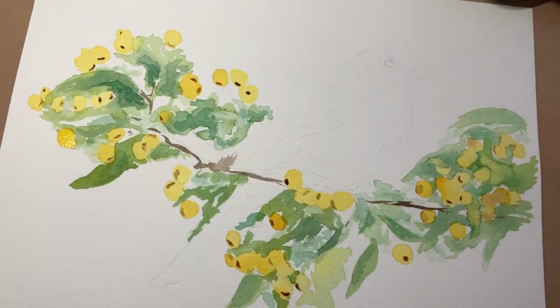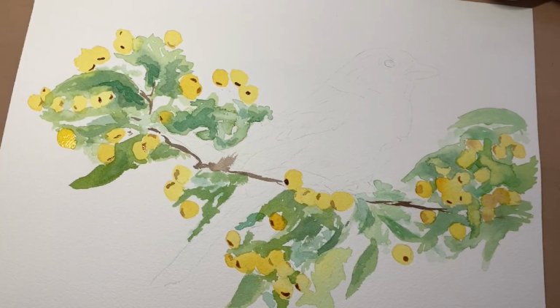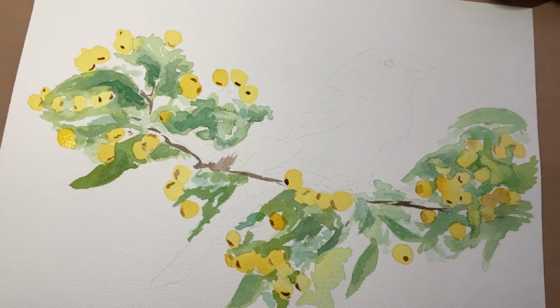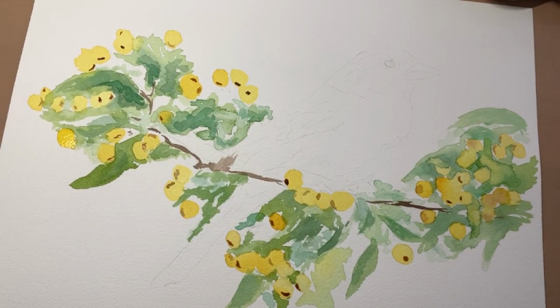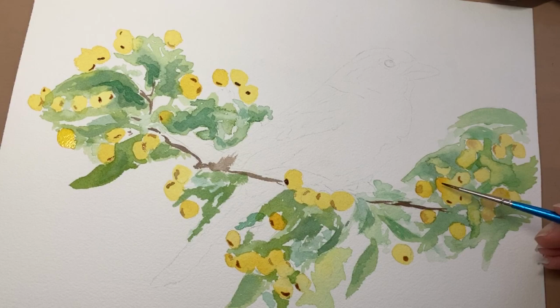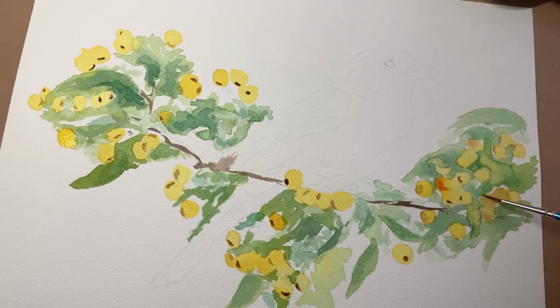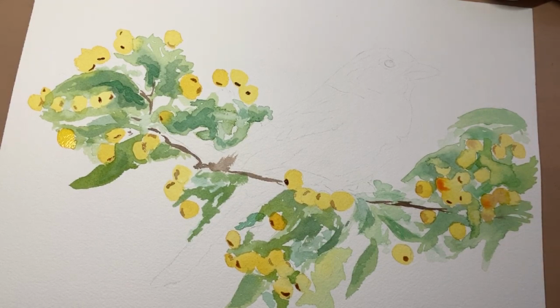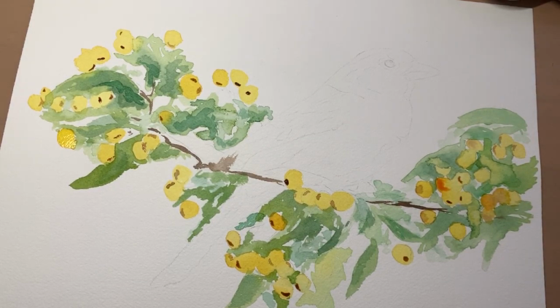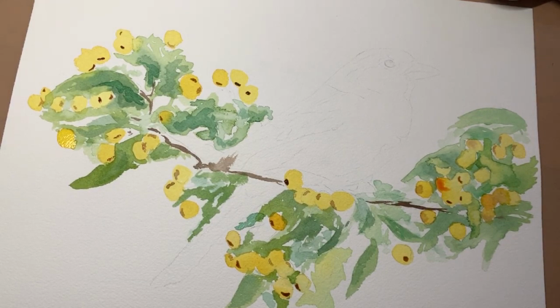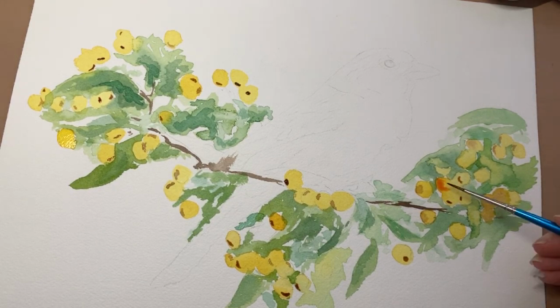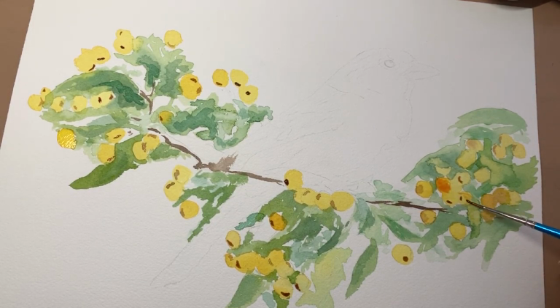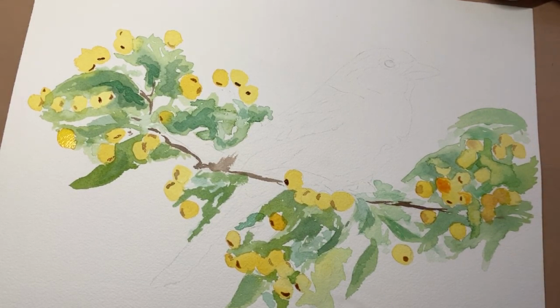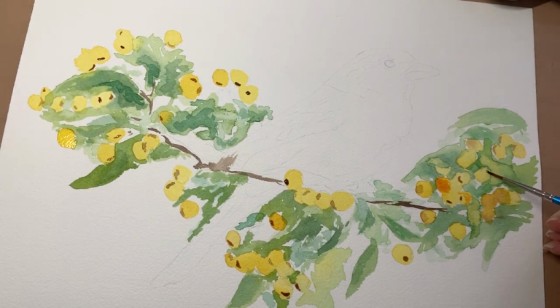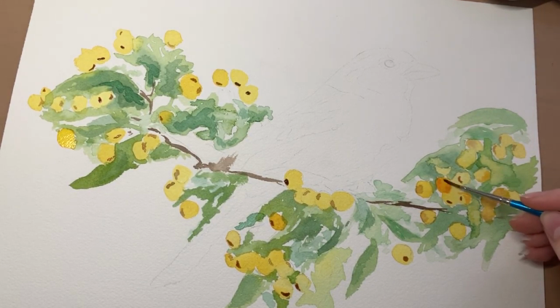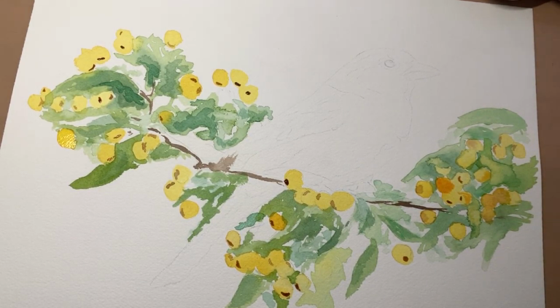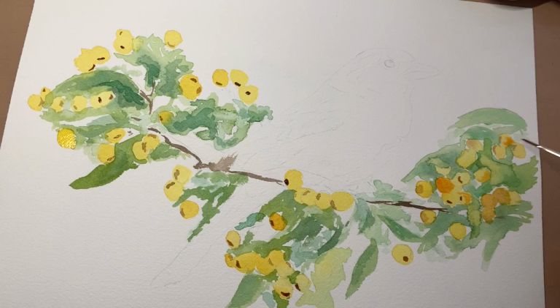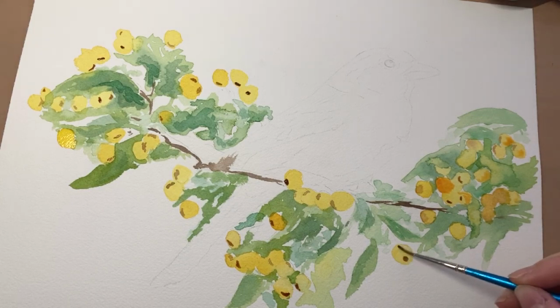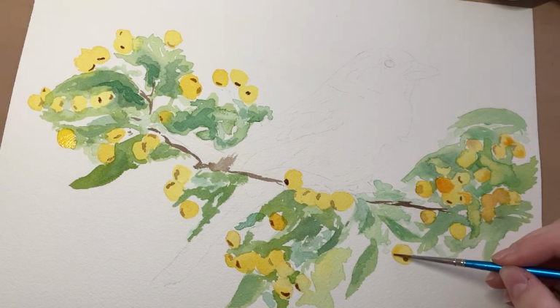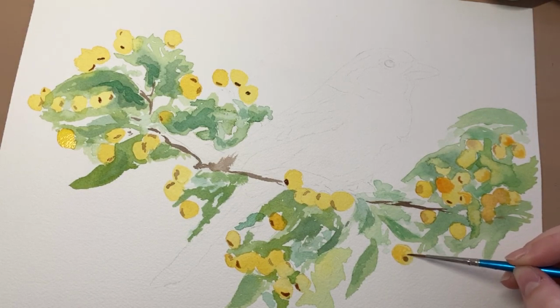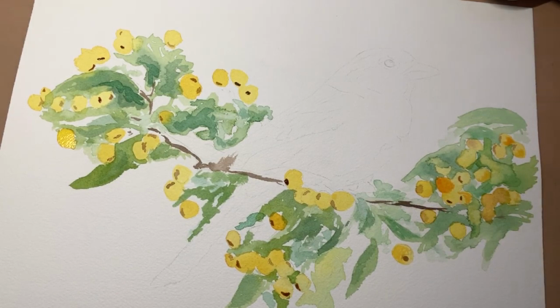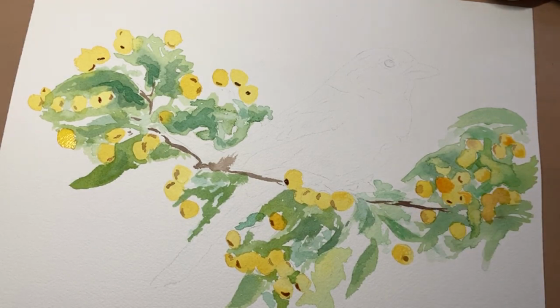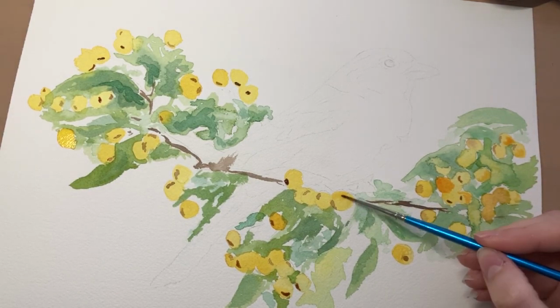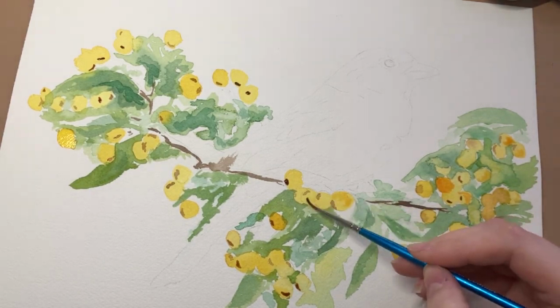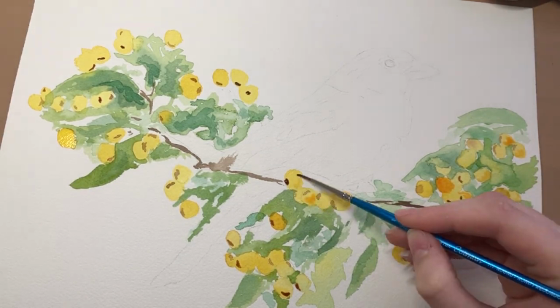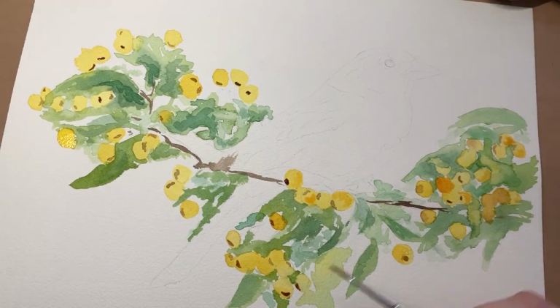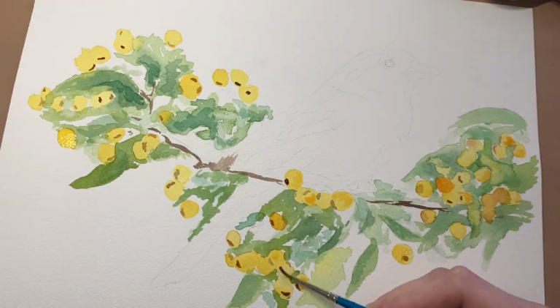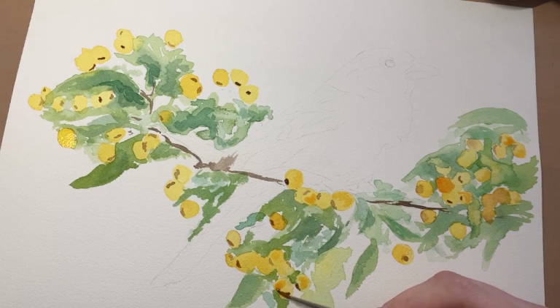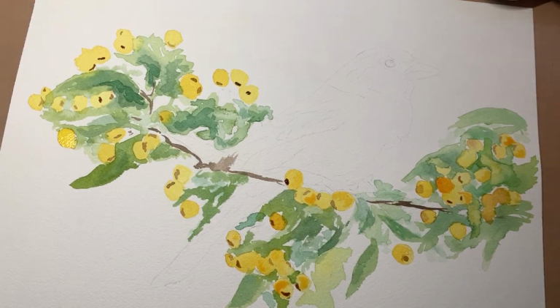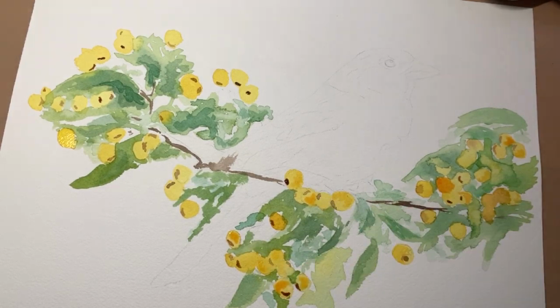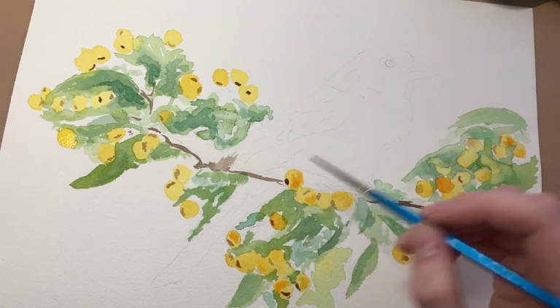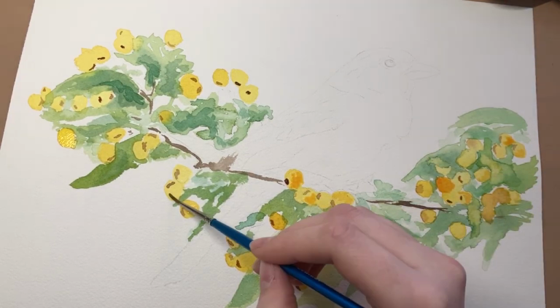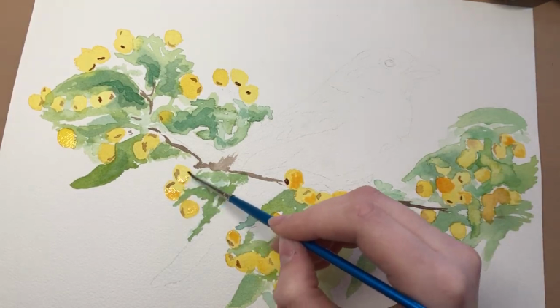We did have coloured pencils at school but they were the really cheap, rubbish ones — we weren't allowed to use them in art. We could only use them for geography posters and things like that. So despite not having drawn at all in the past four years, I was itching to give coloured pencils a go for myself.